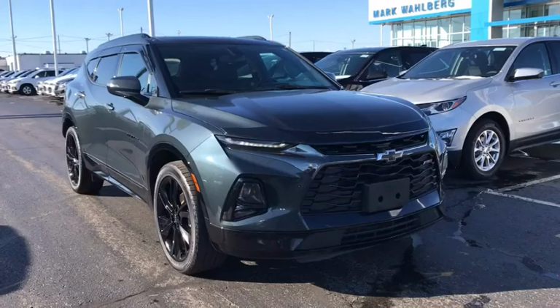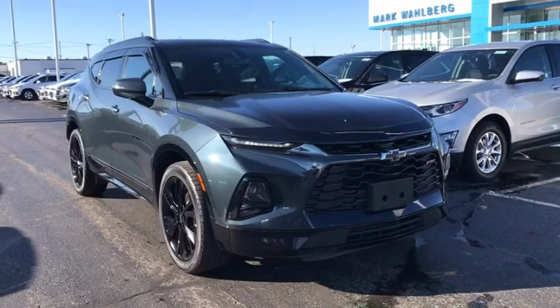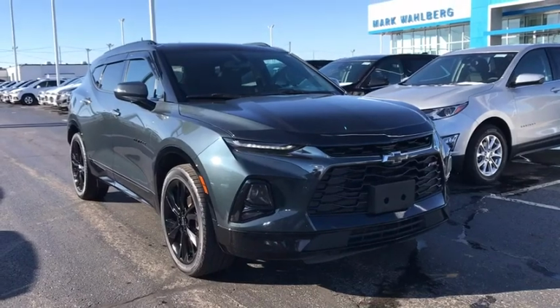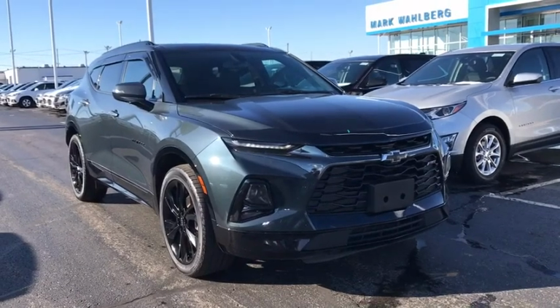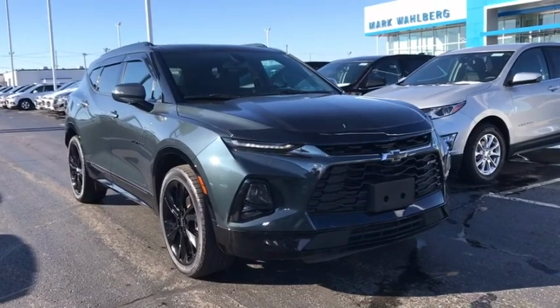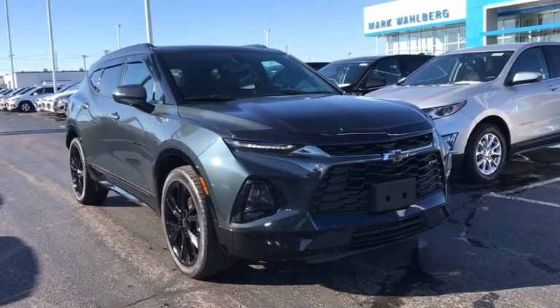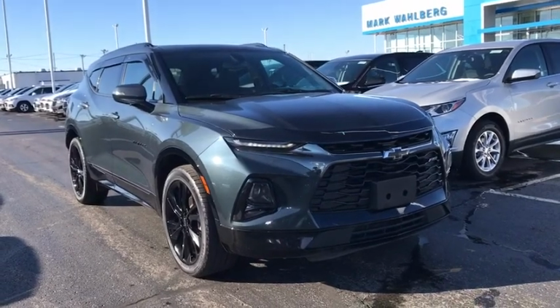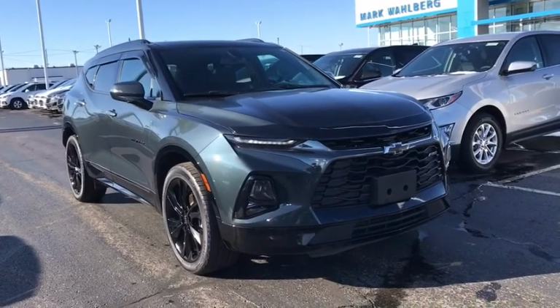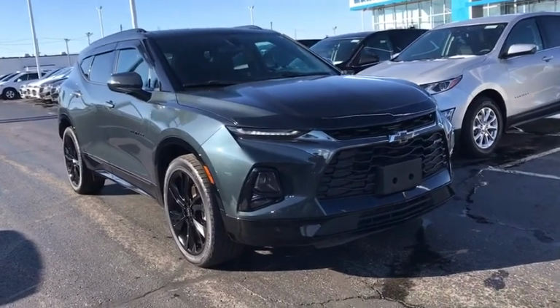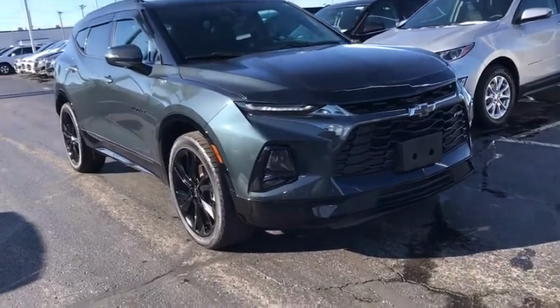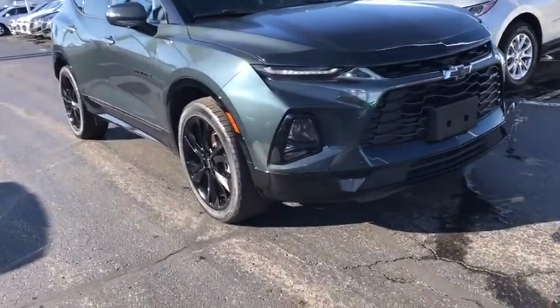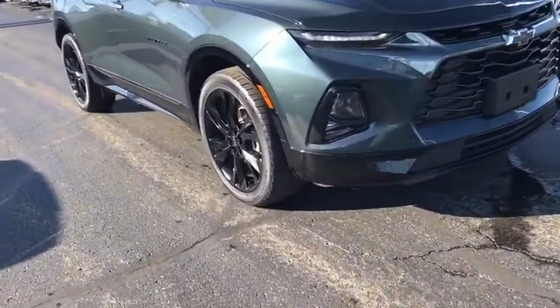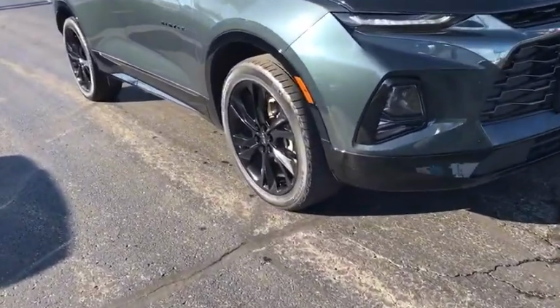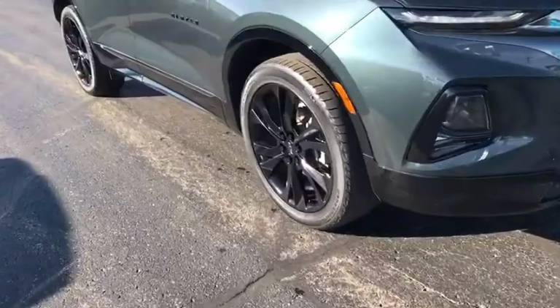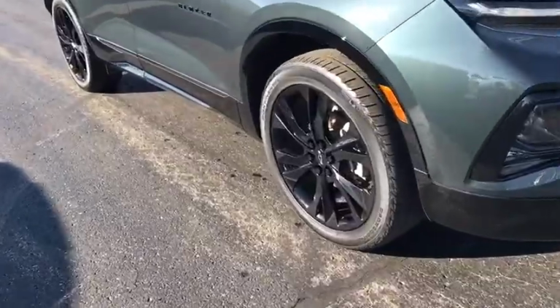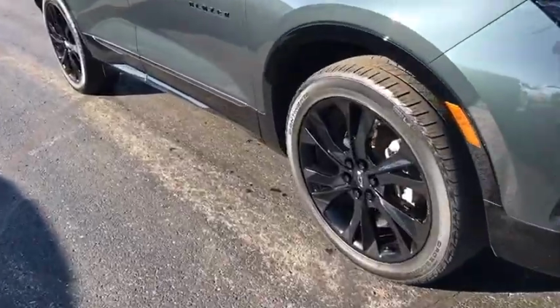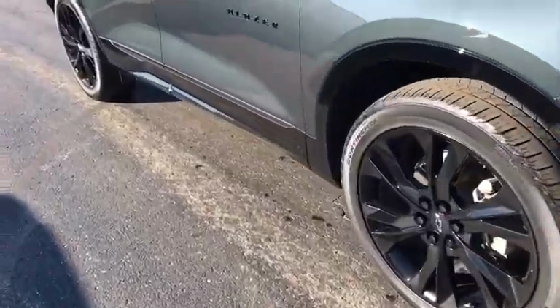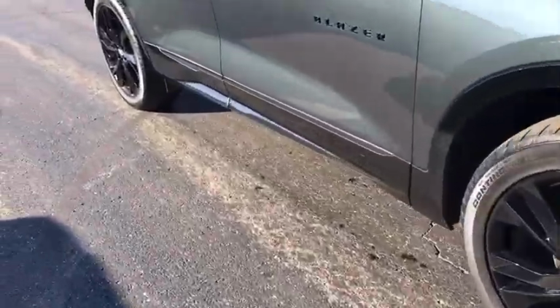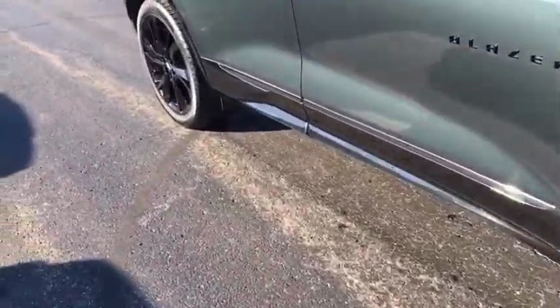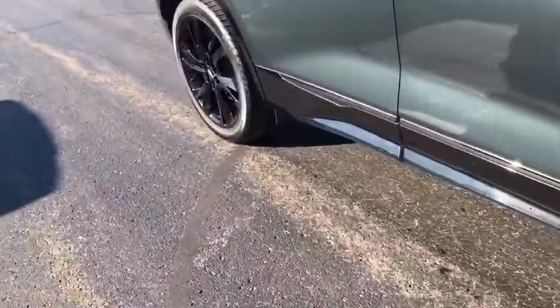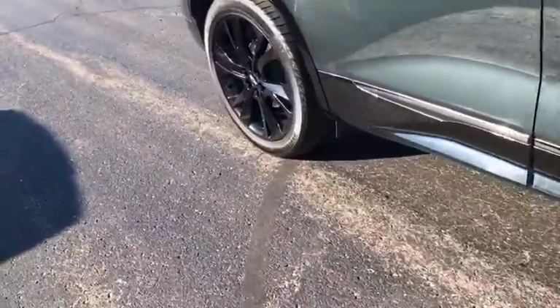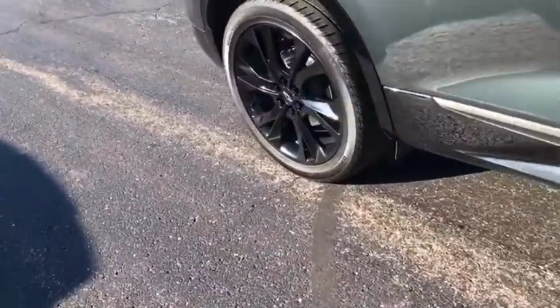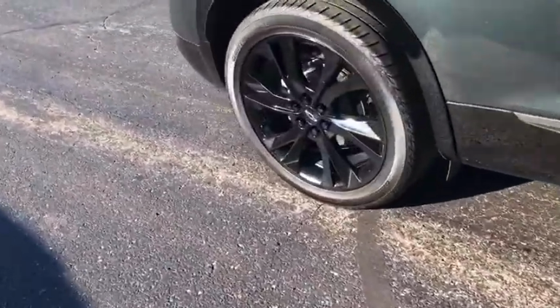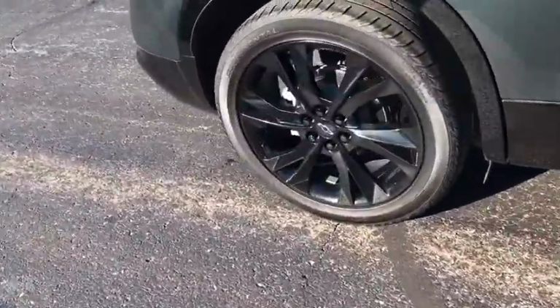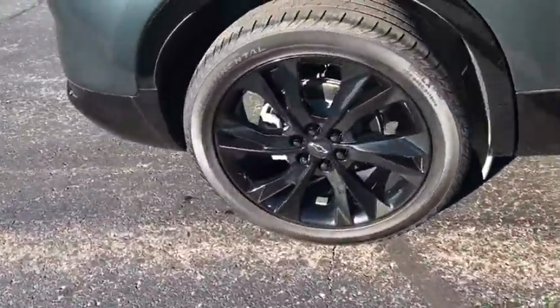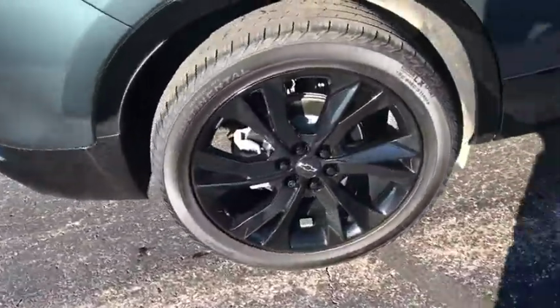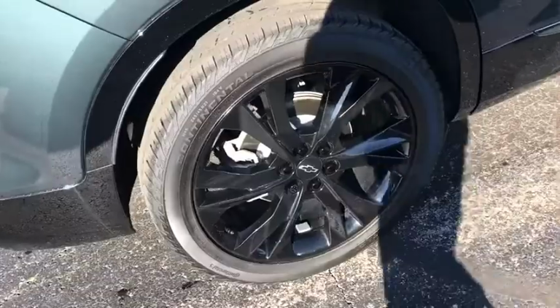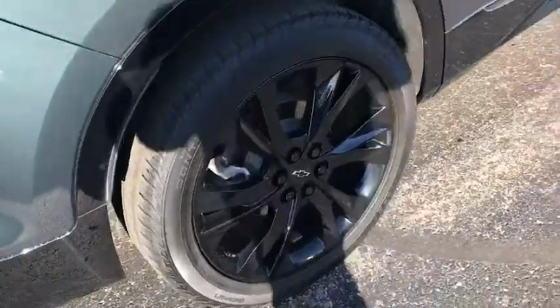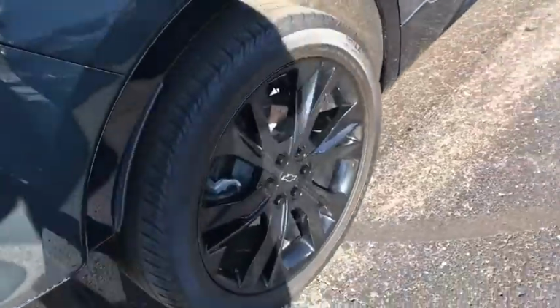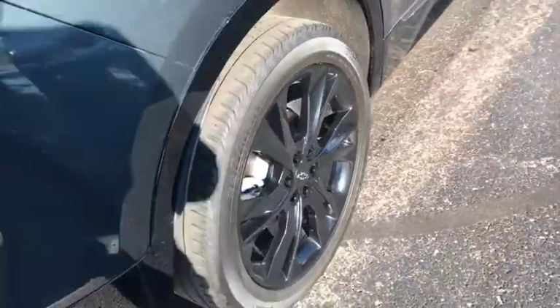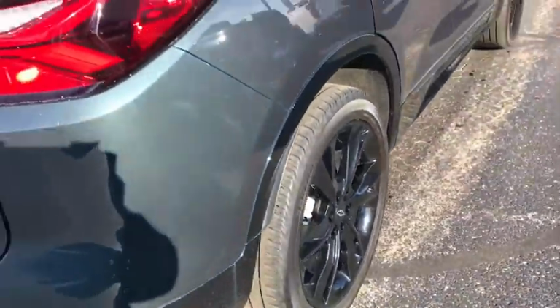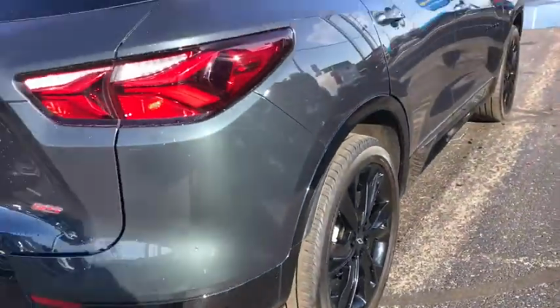Take a ride in the 2019 Chevrolet Blazer. The Chevrolet Blazer is fun to drive around town, comfortable to ride in, and decently capable off-road. This vehicle has less than 30,000 miles.